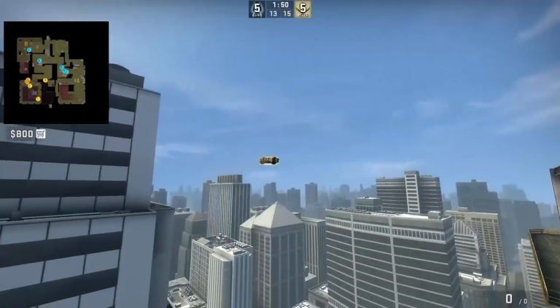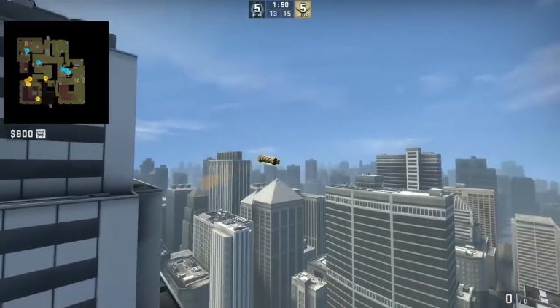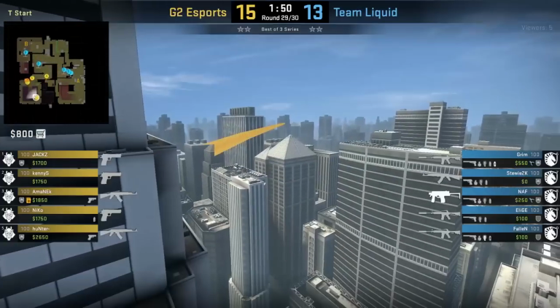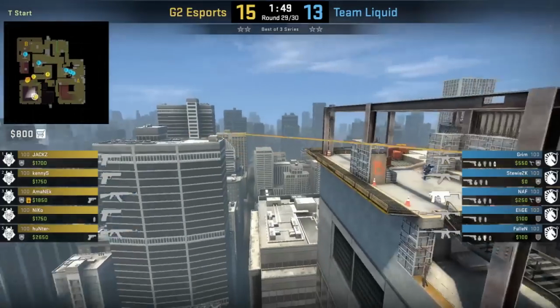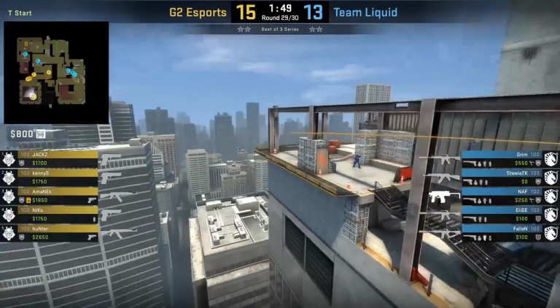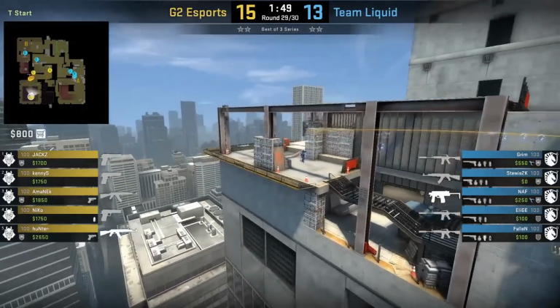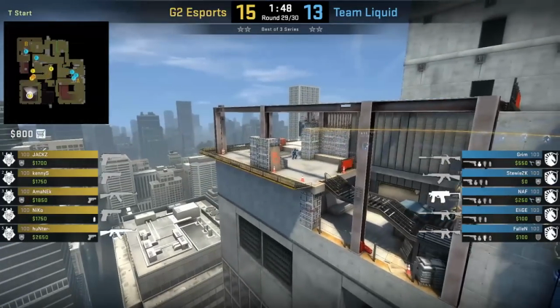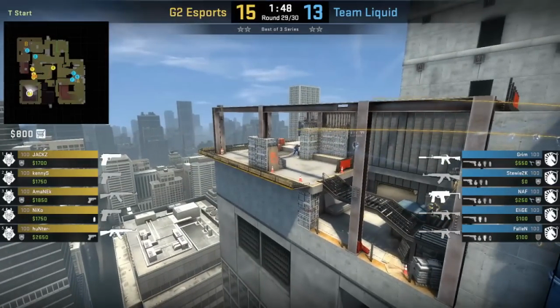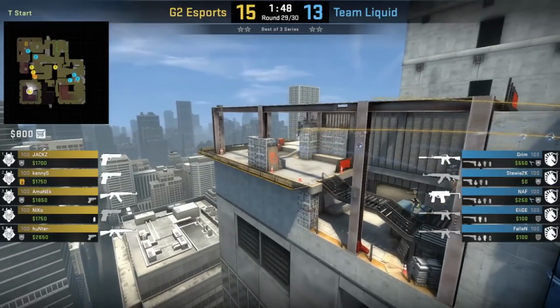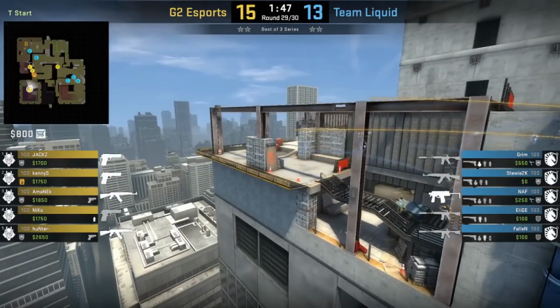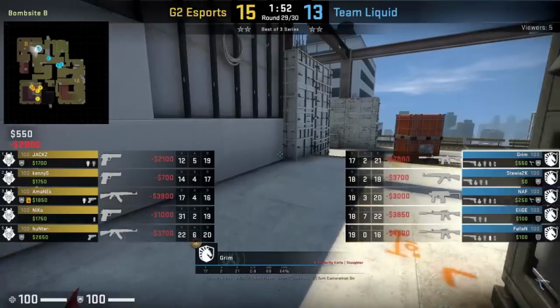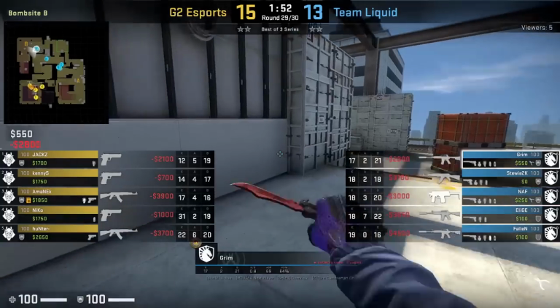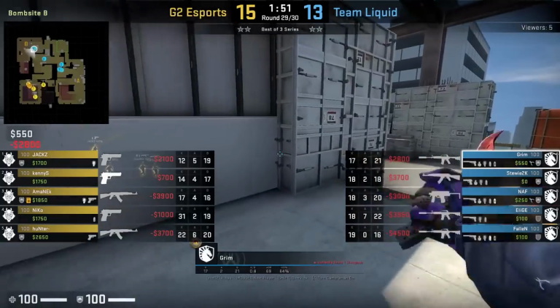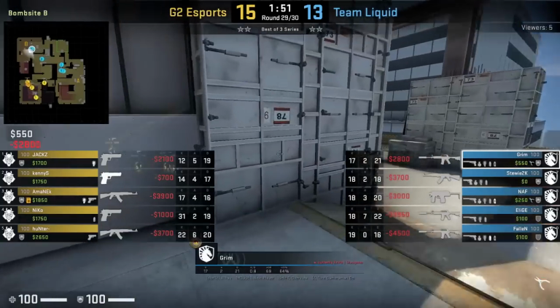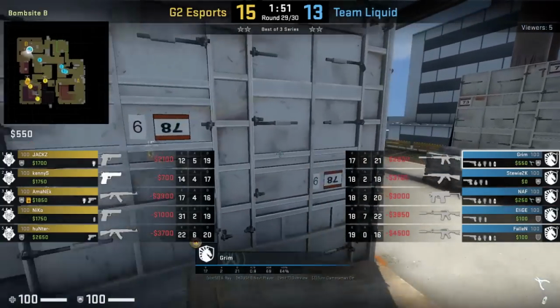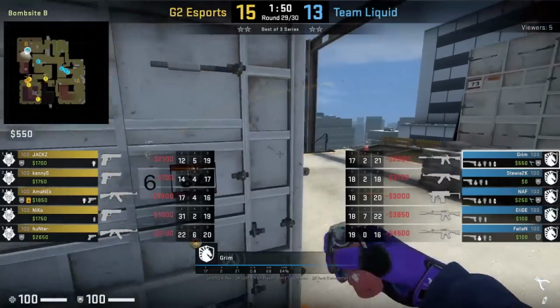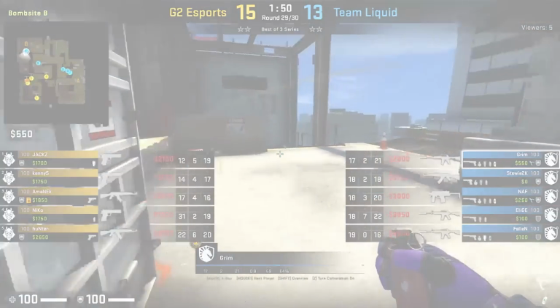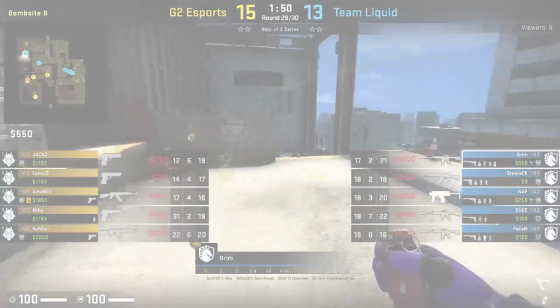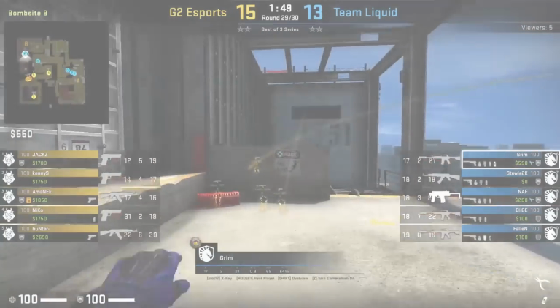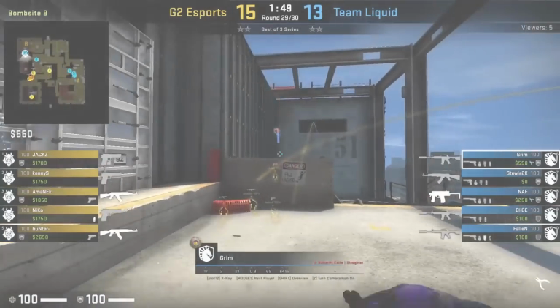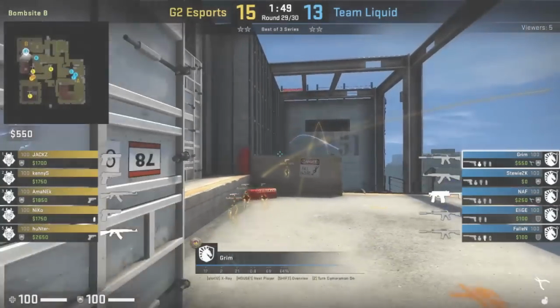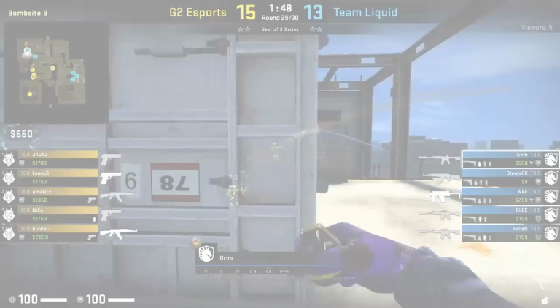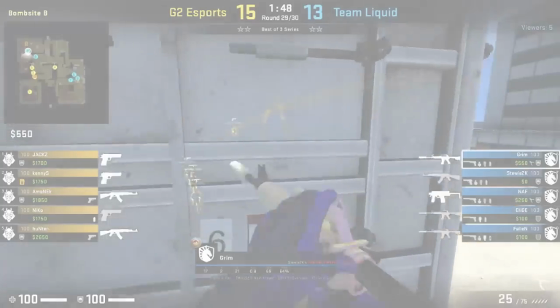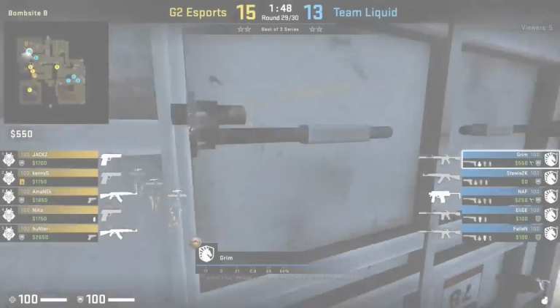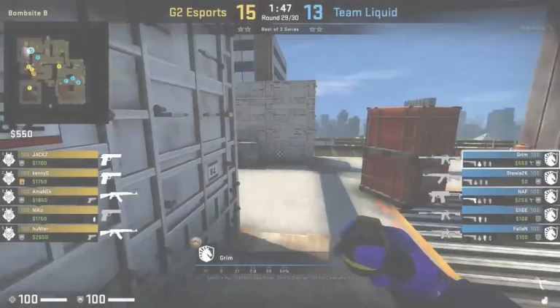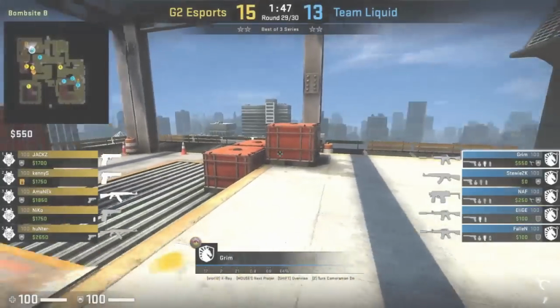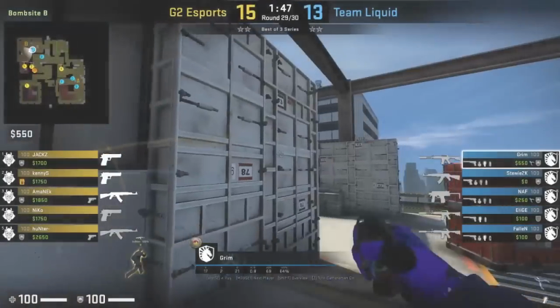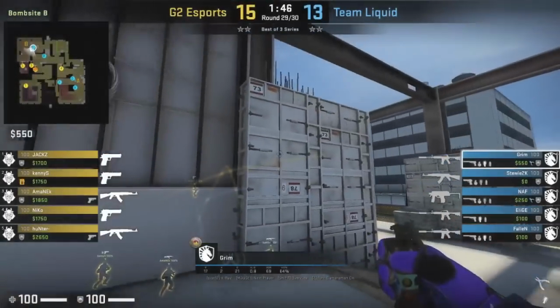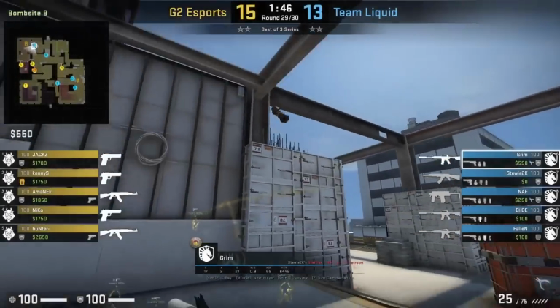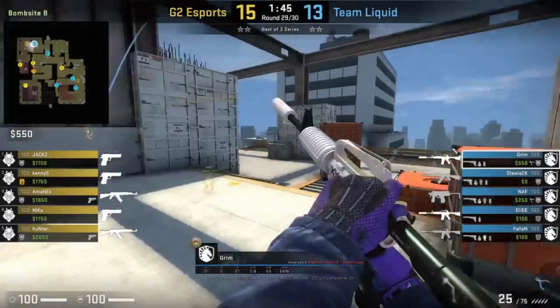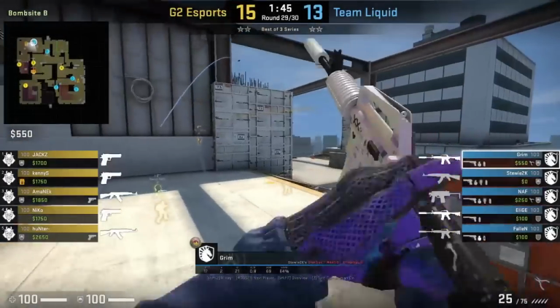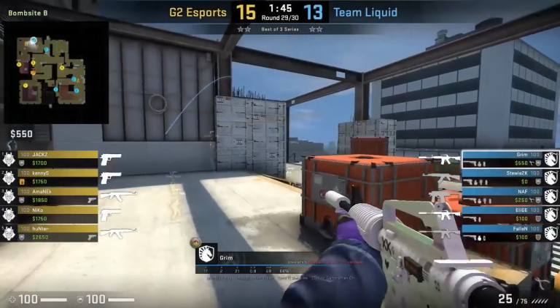The flash blinds Grim, helping his teammates take stairs control. Here's Grim's POV: the first flash gets him, he falls back after mollying, then he re-peeks and gets flashed again and falls back afterwards.